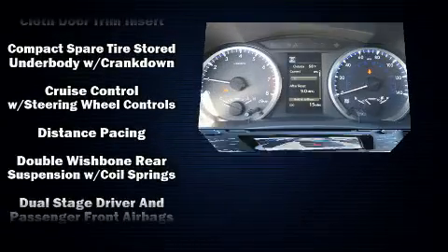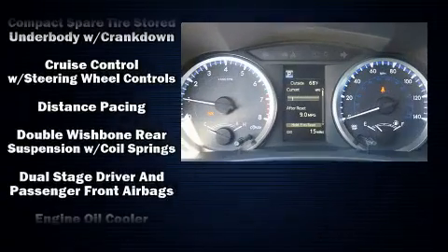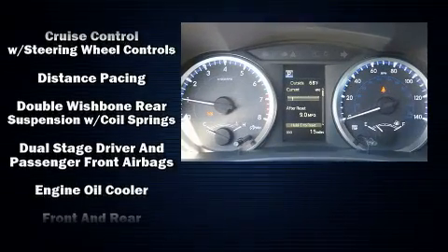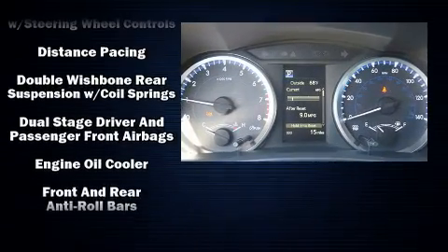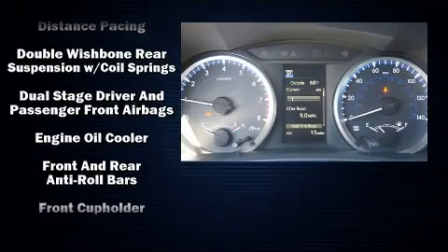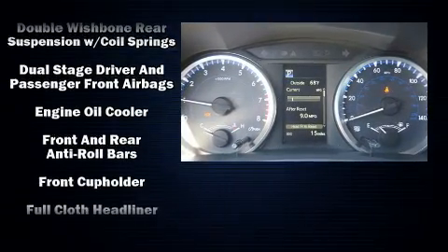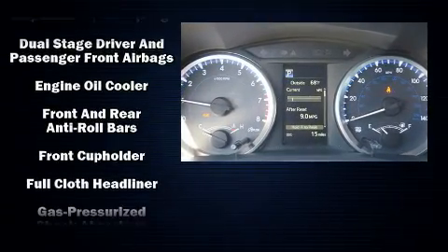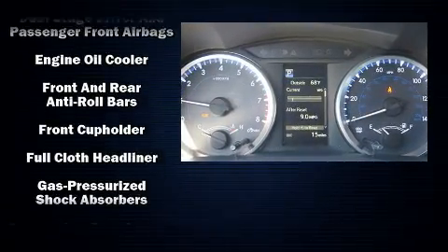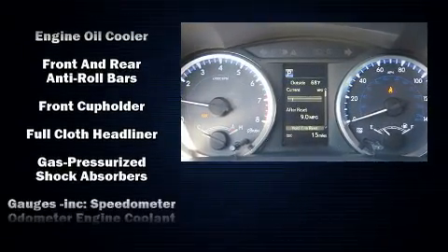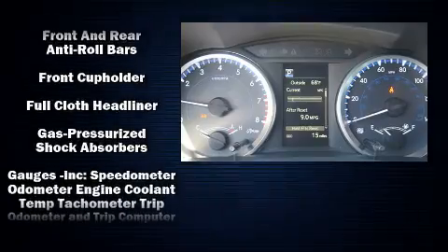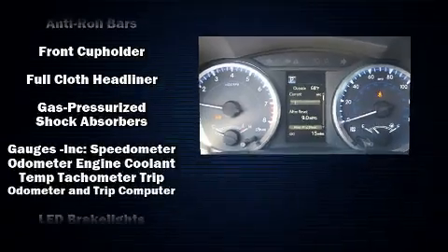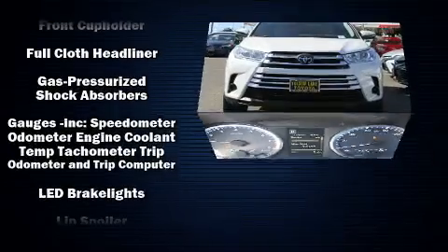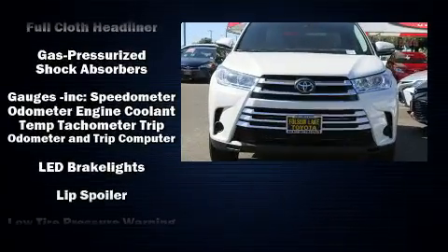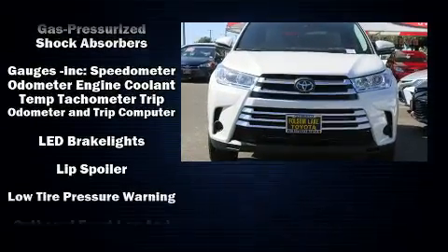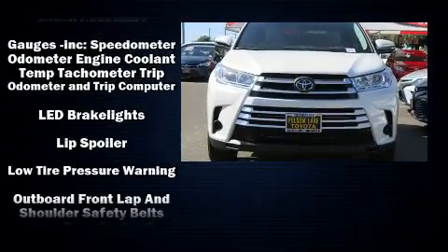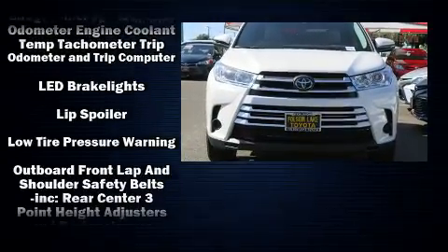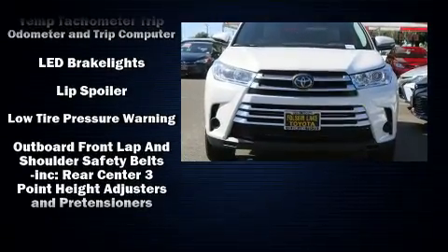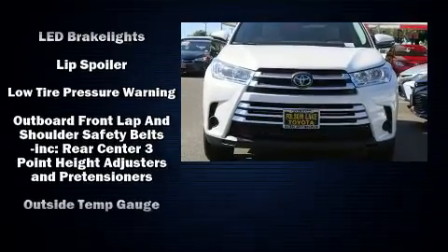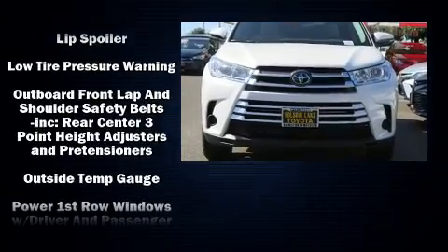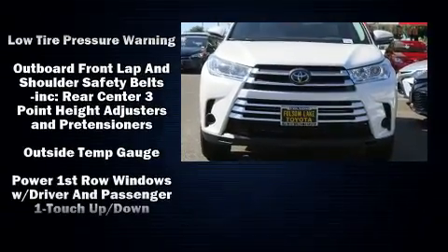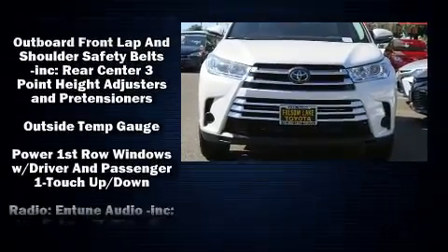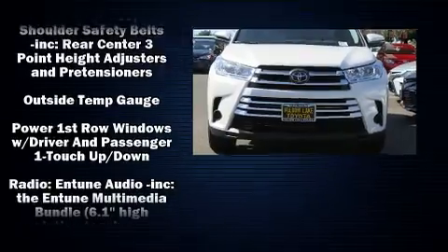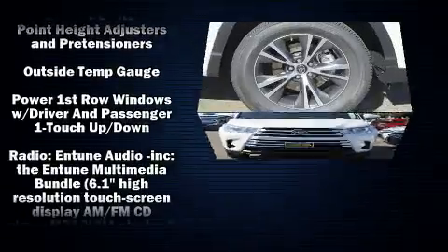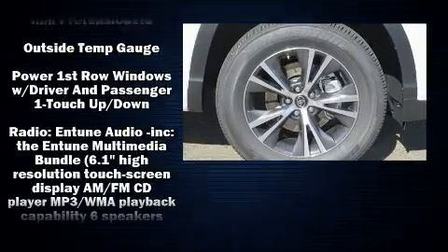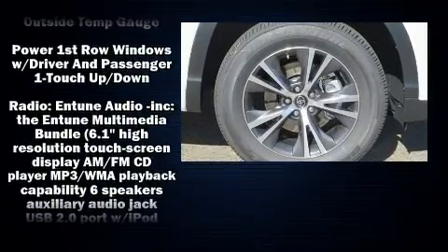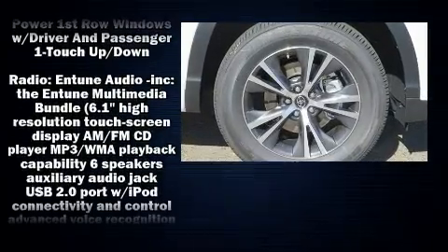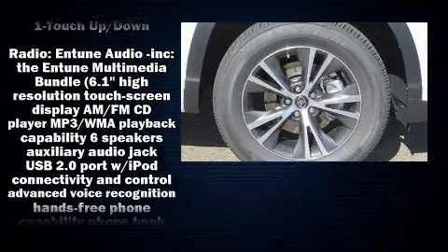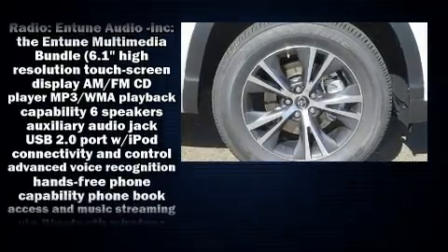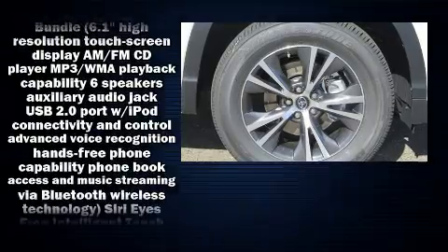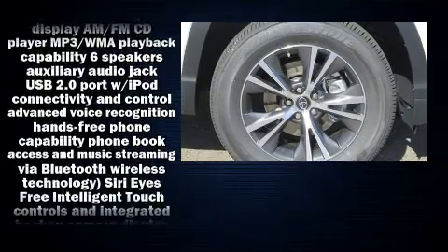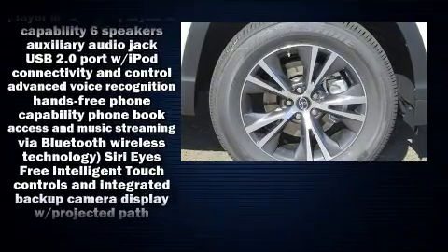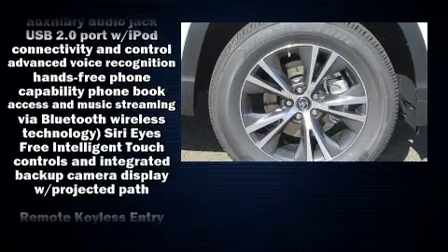Toyota also prioritized safety and security by including head curtain airbags, front side impact airbags, traction control, brake assist, ignition disabling, and four-wheel disc brakes with ABS.